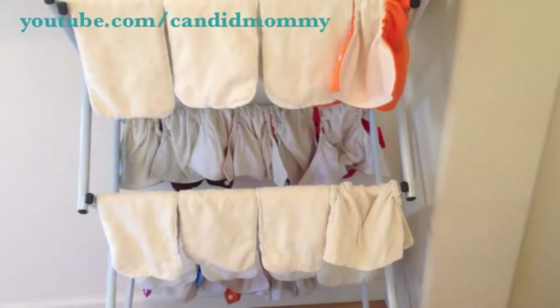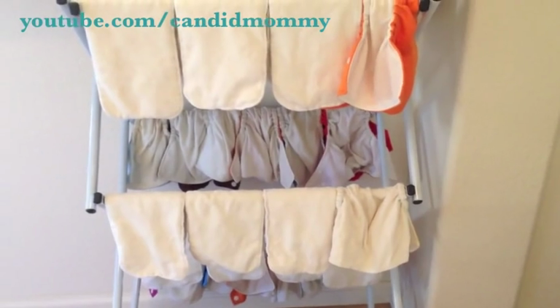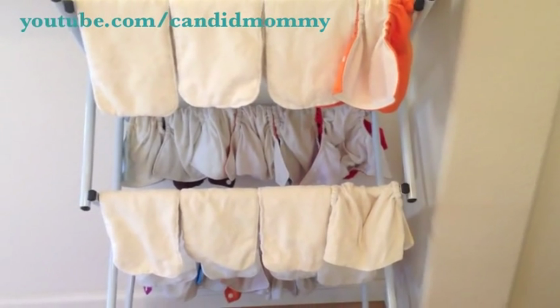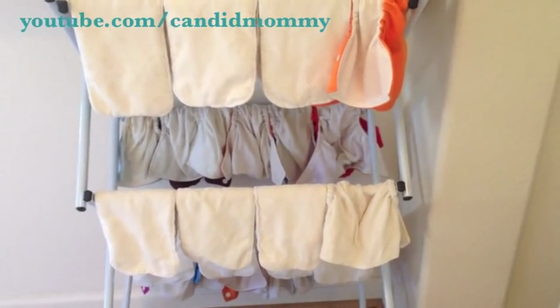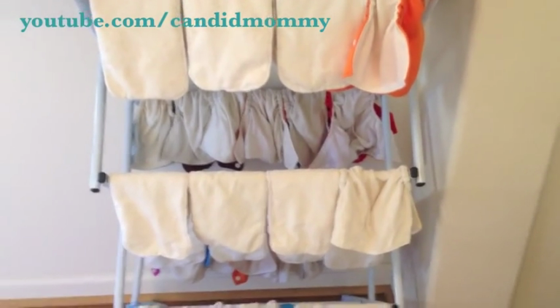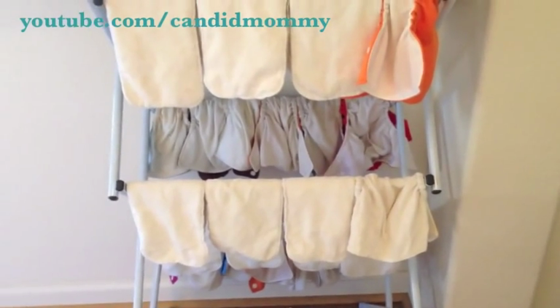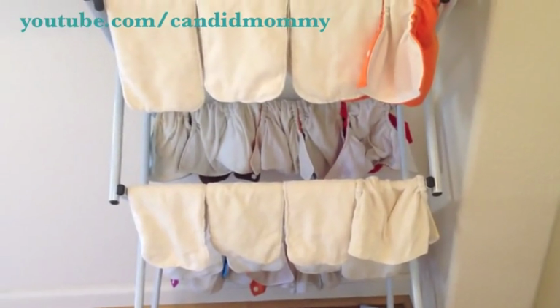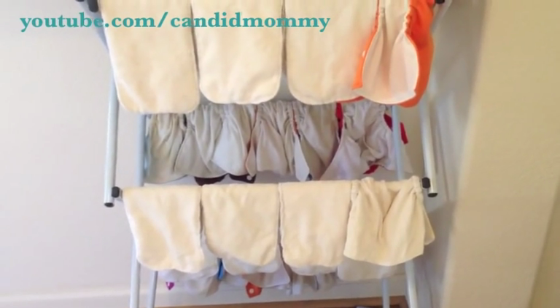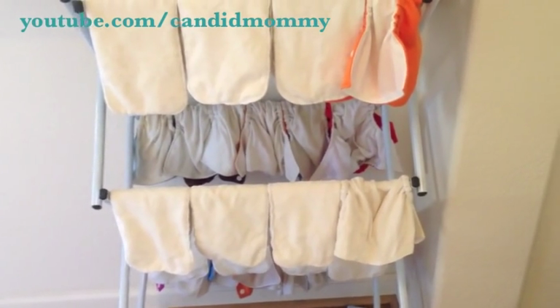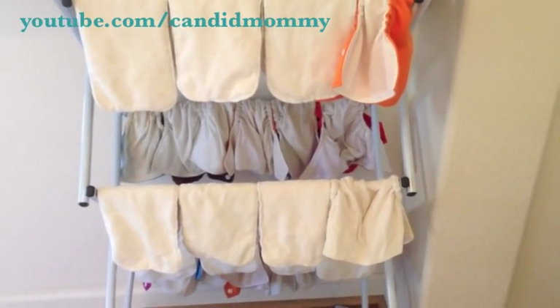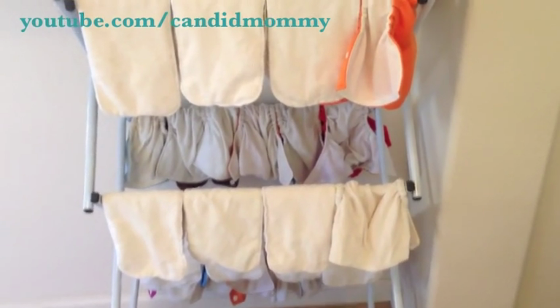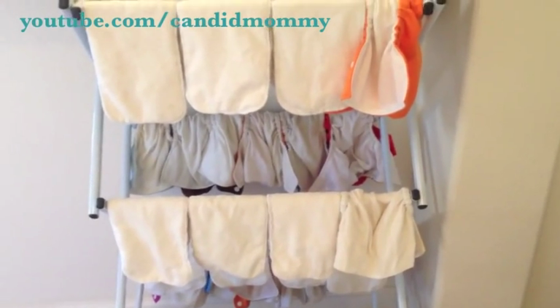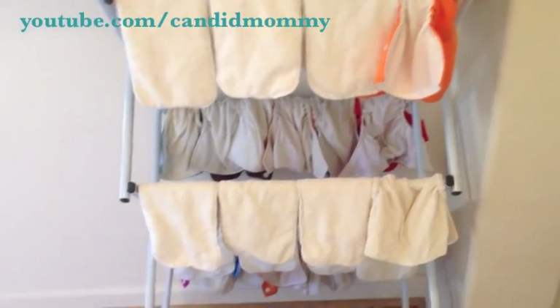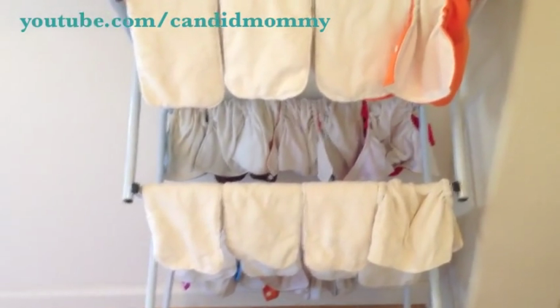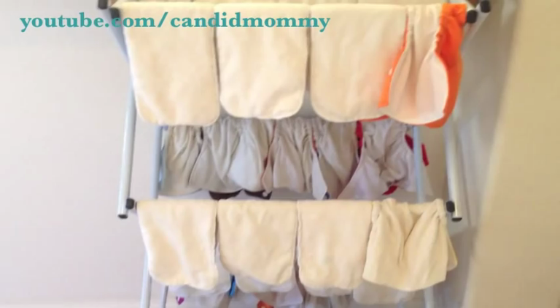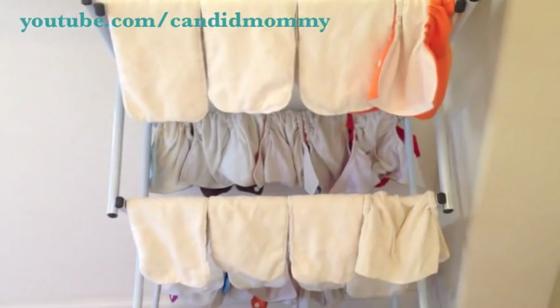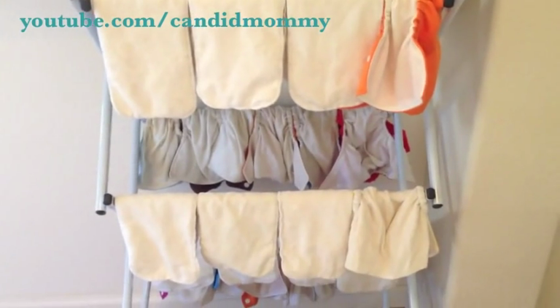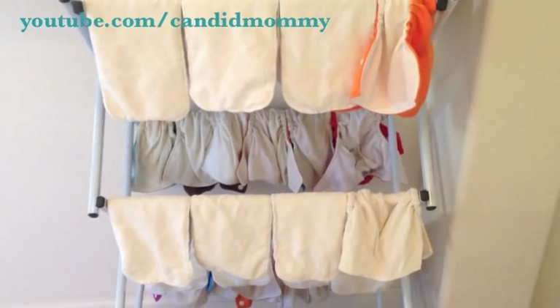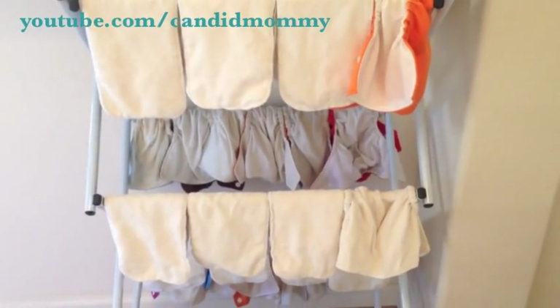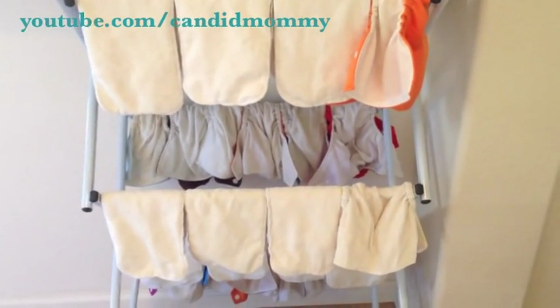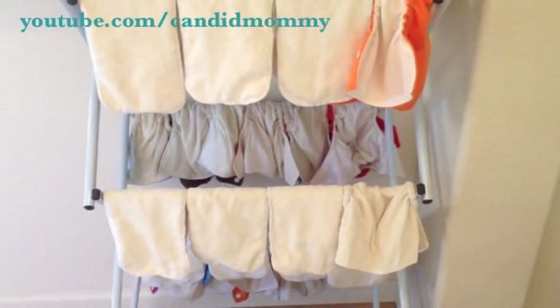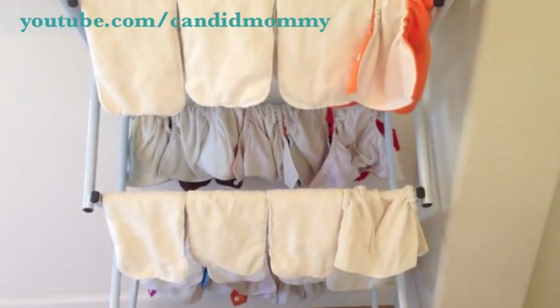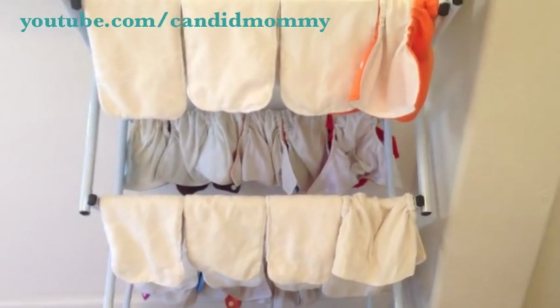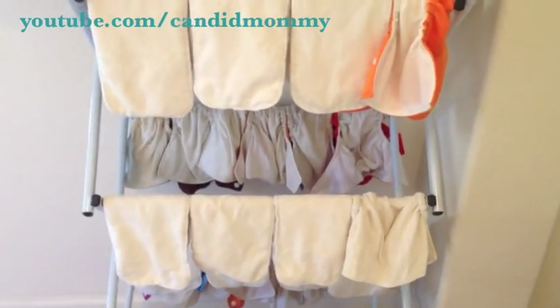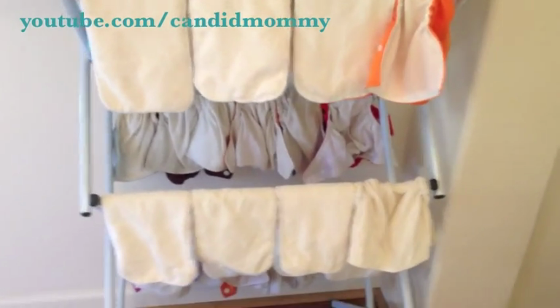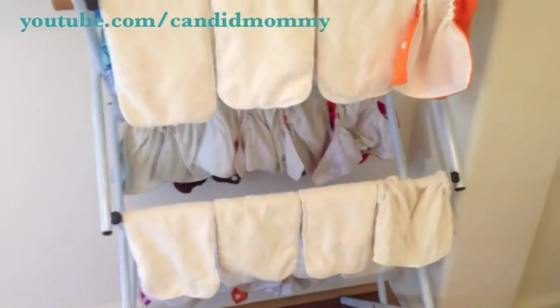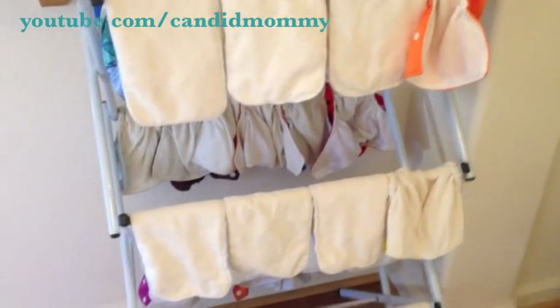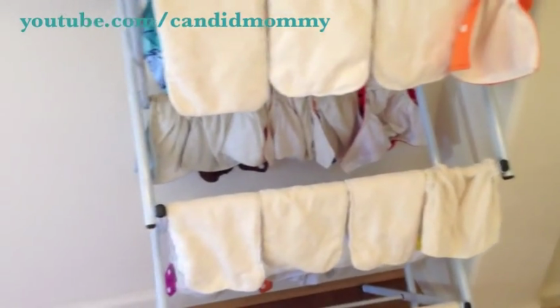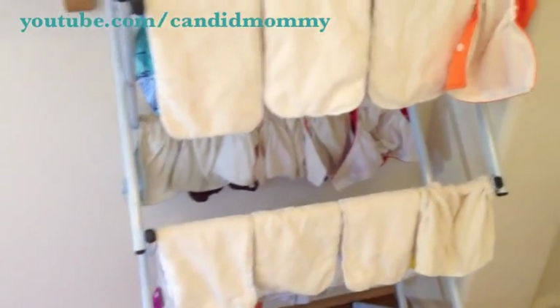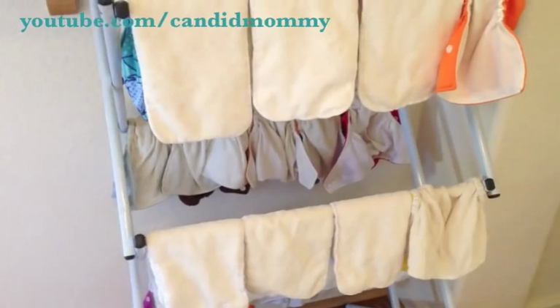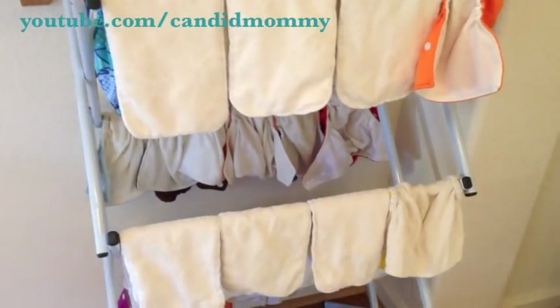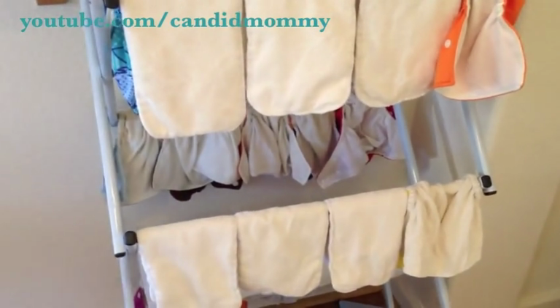How often do I wash? I wash when my diaper bag's full, which is usually every third day. There's been times in my diaper past where I had to wash every single day — it just depends on your stash. The older the baby, the less often you have to wash.